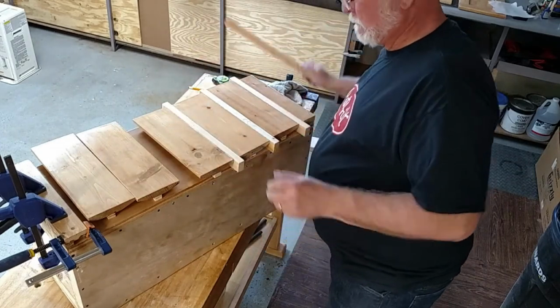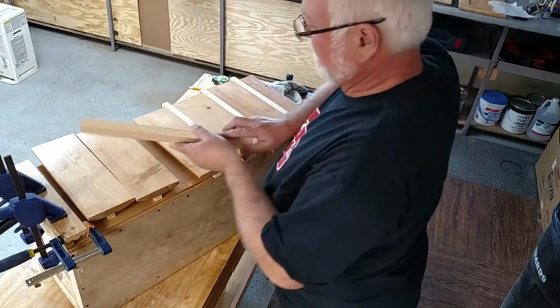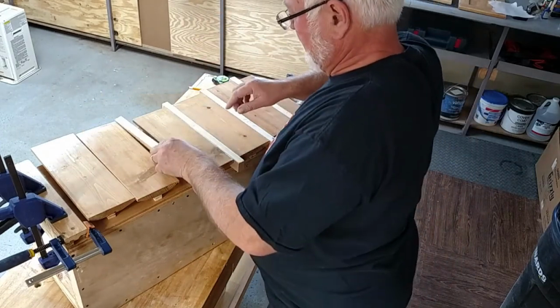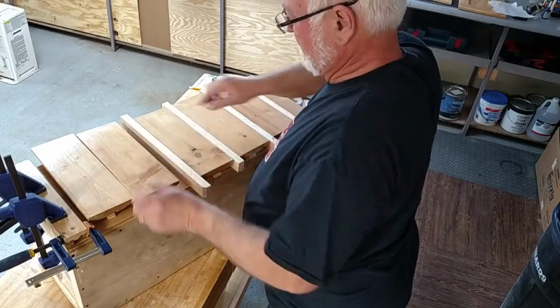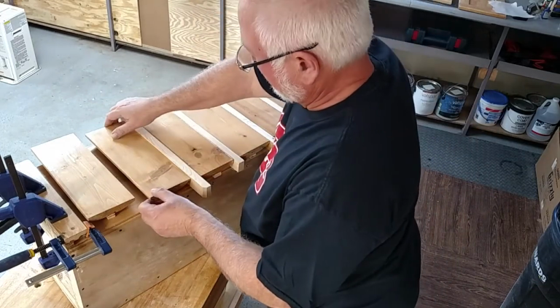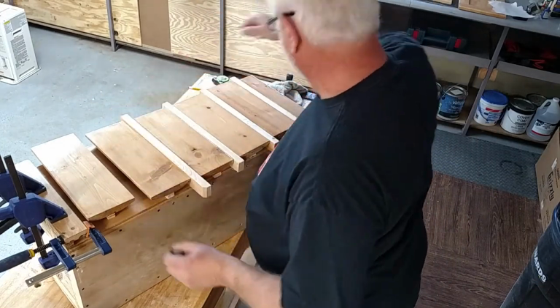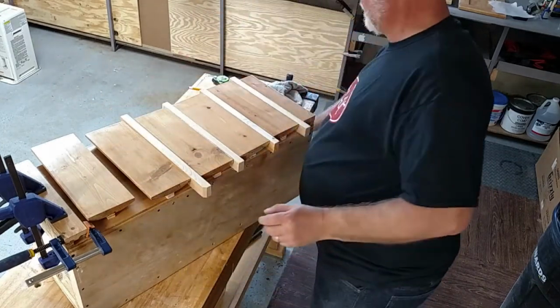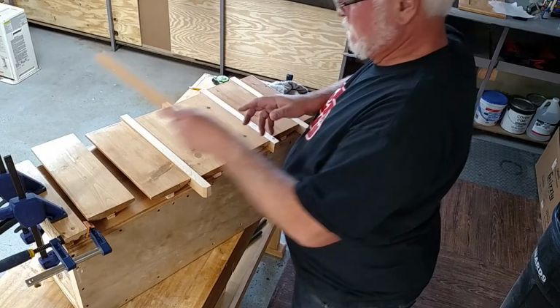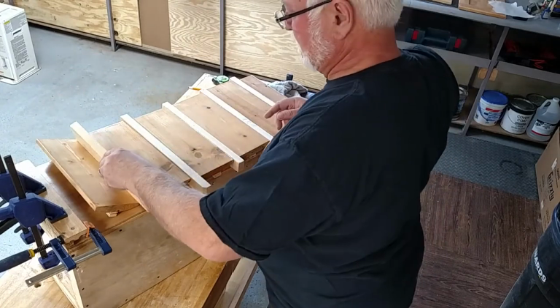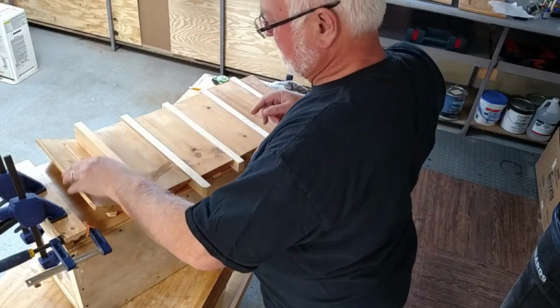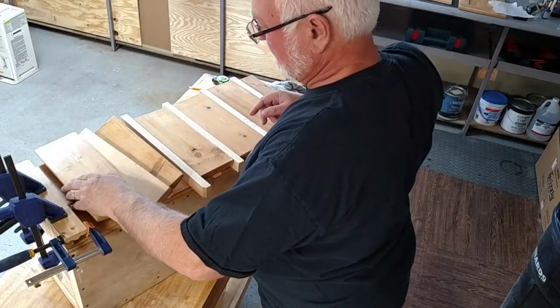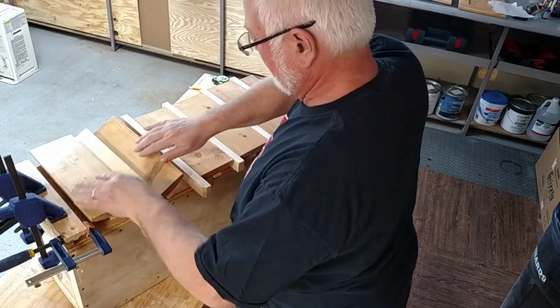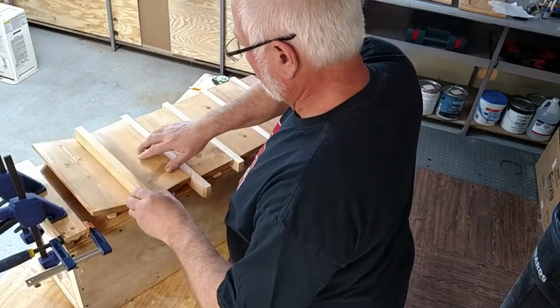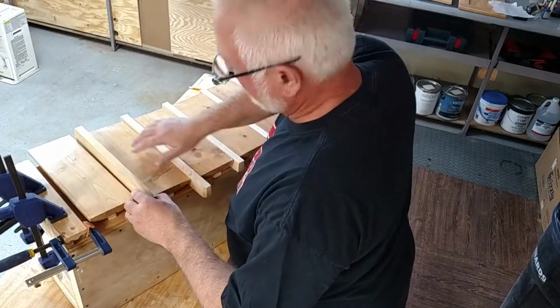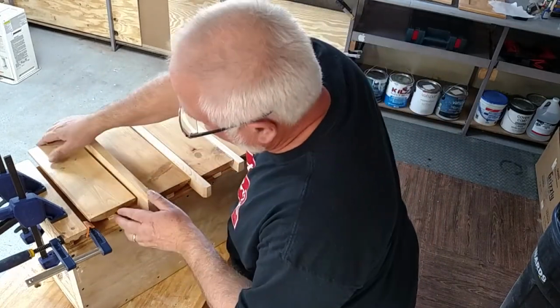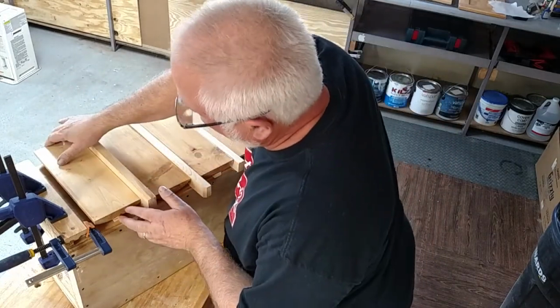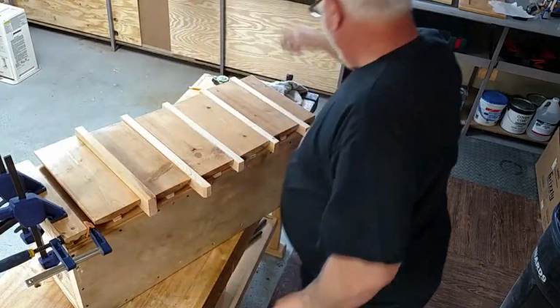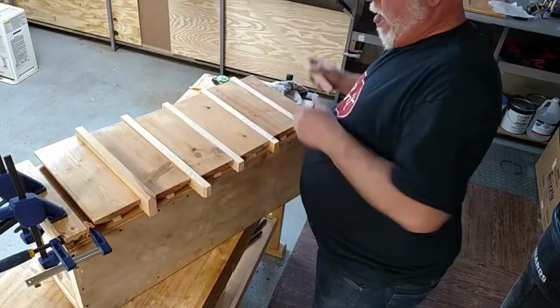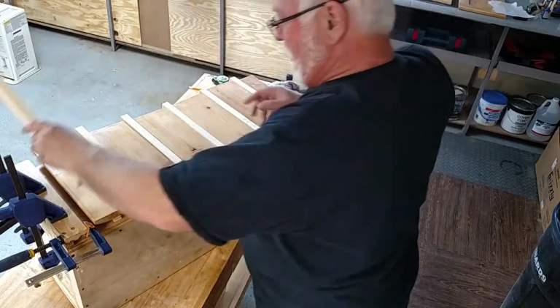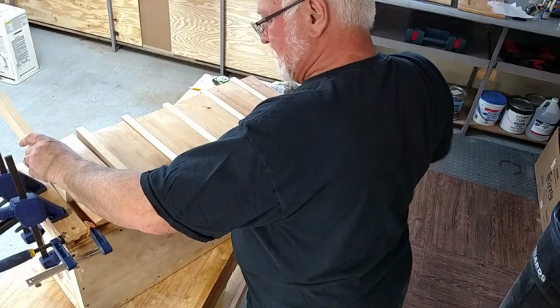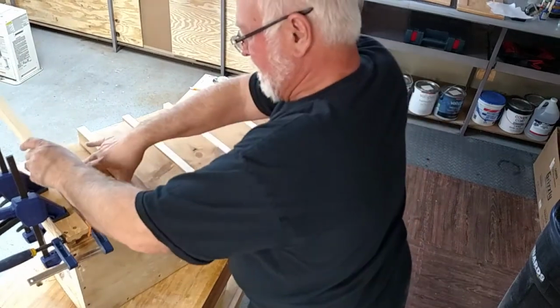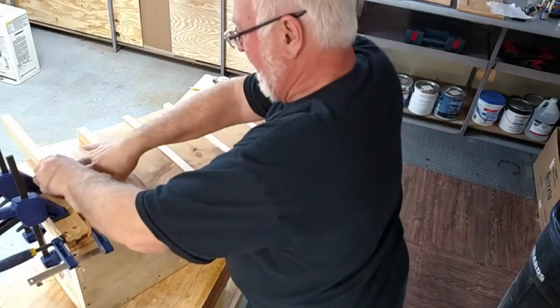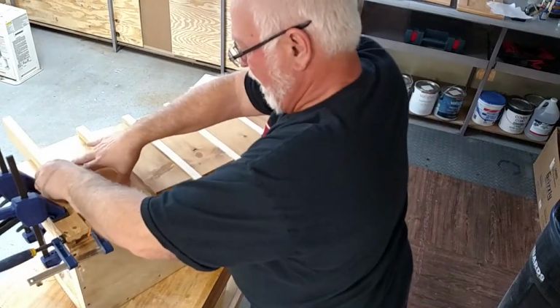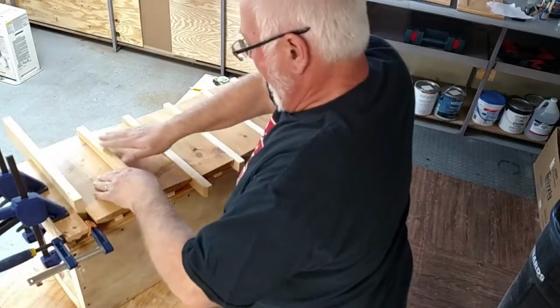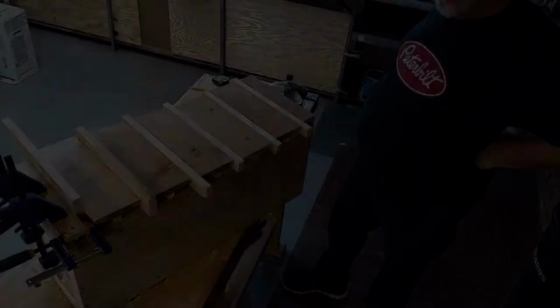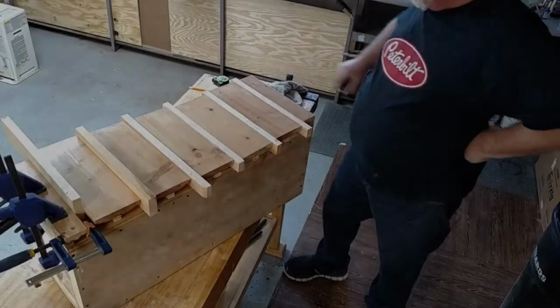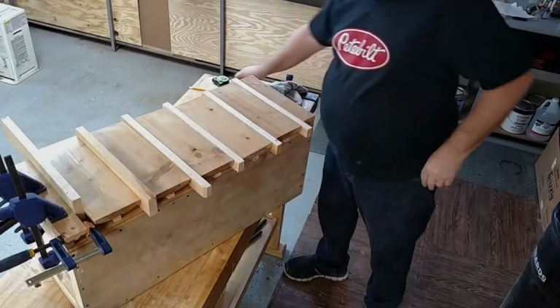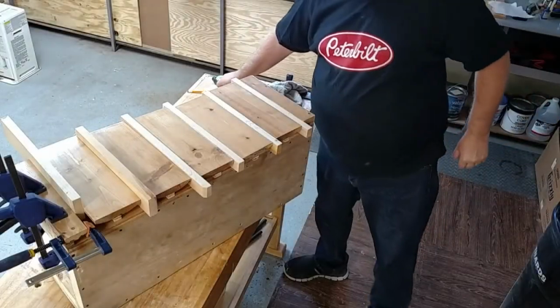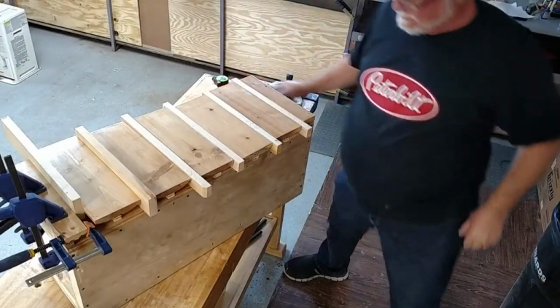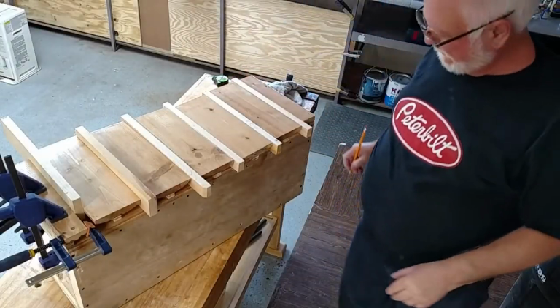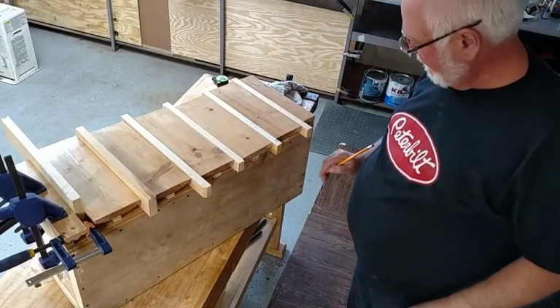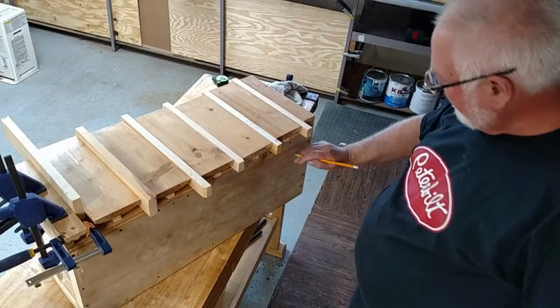Now with the spacers all glued to the pieces, we'll put these three-quarter inch spacers in between the pieces so we can mark the center, and then we'll know where to put the glue.